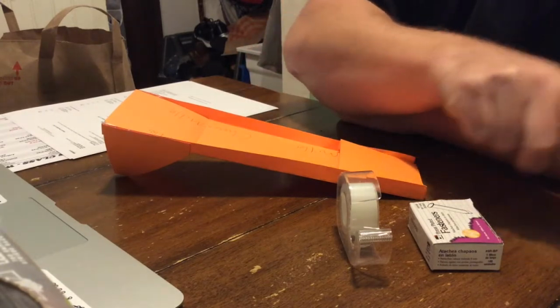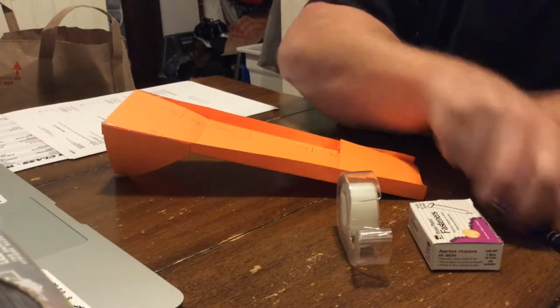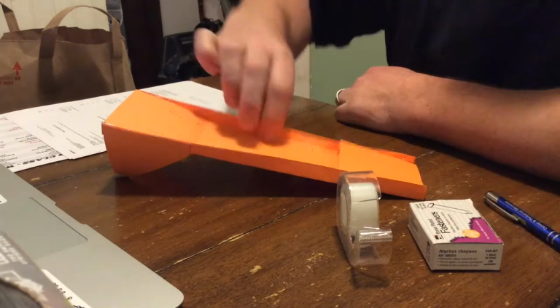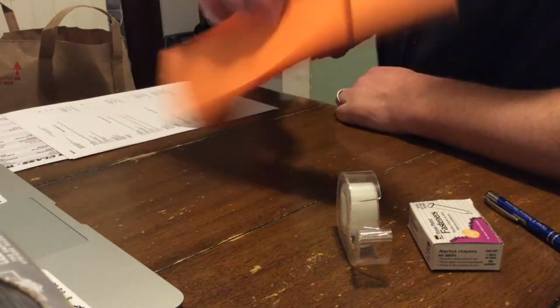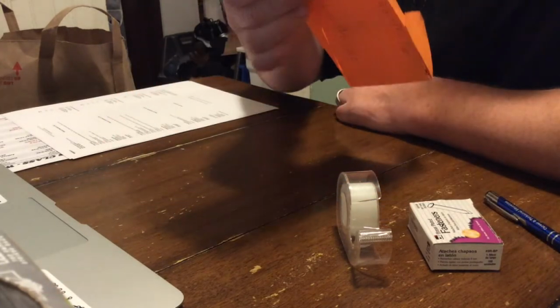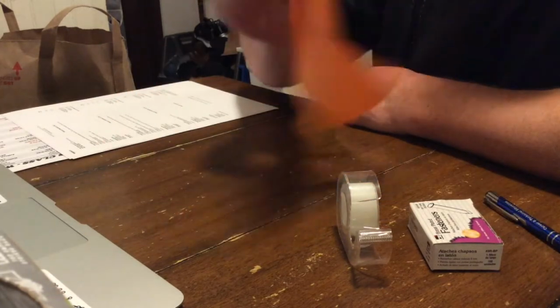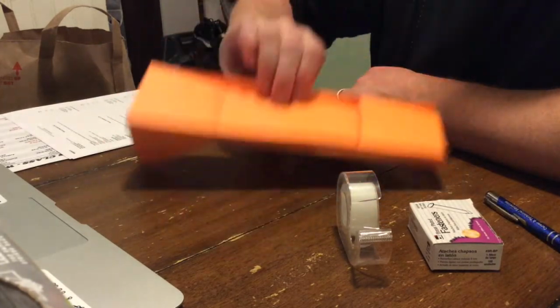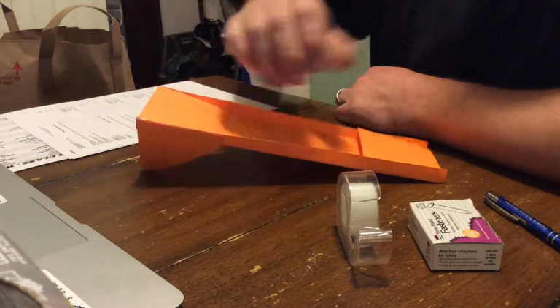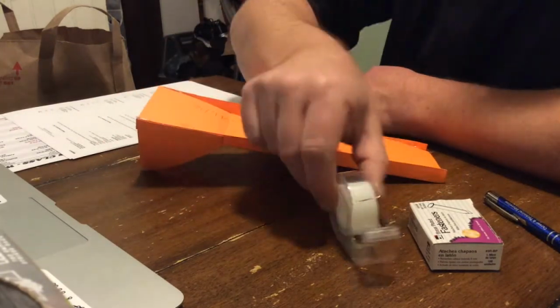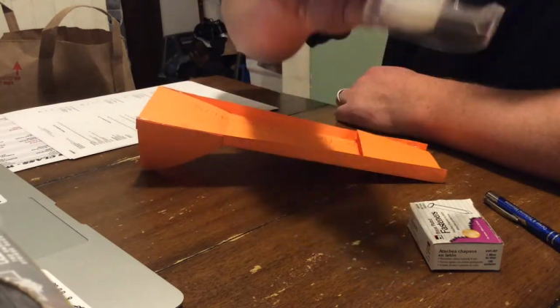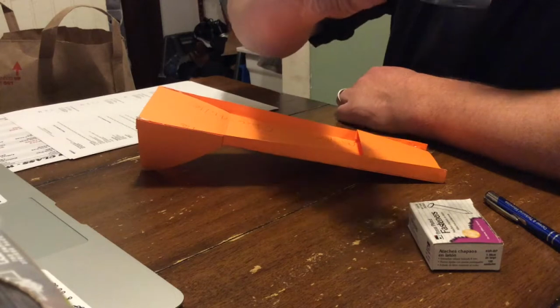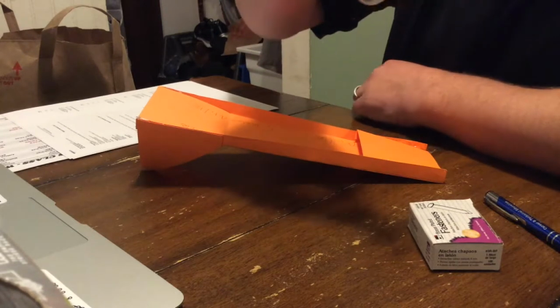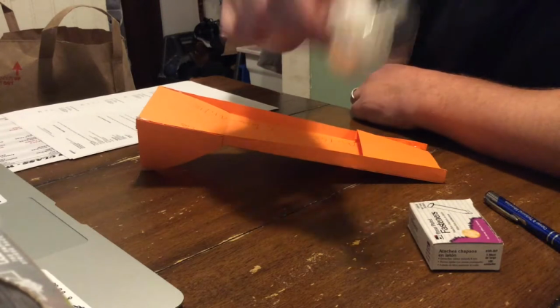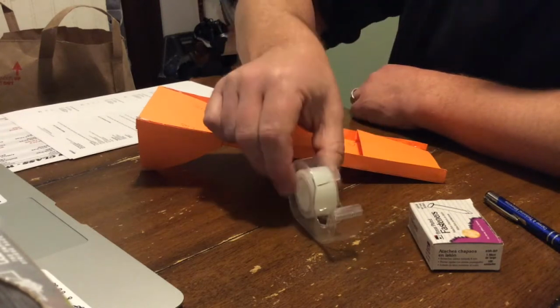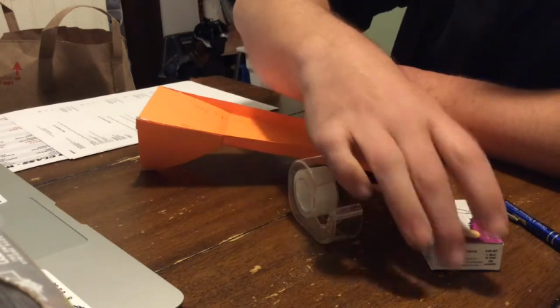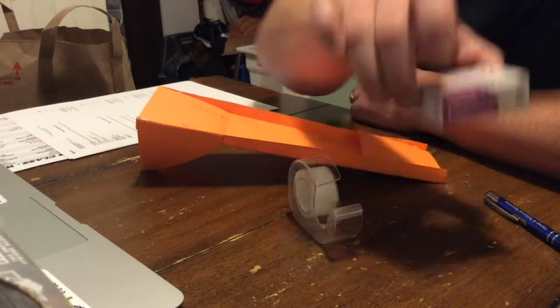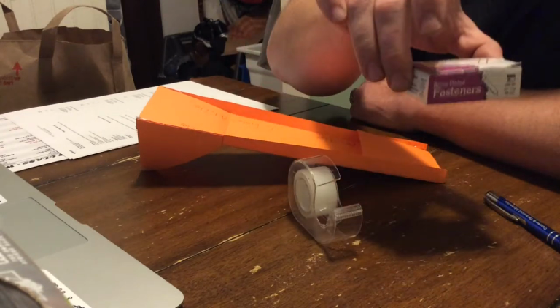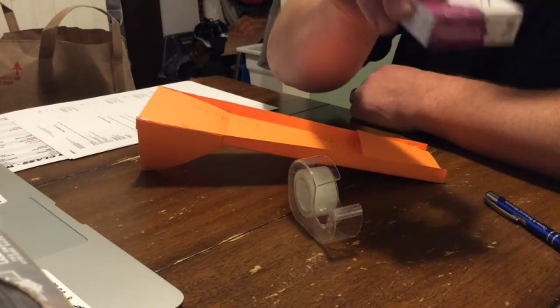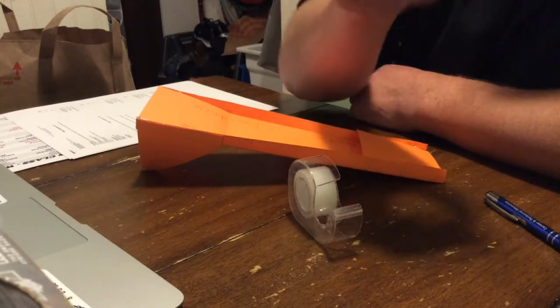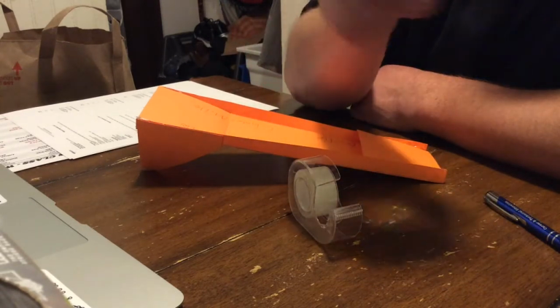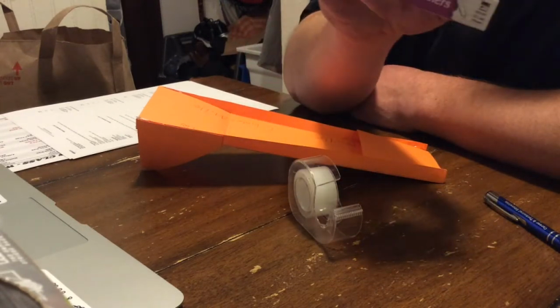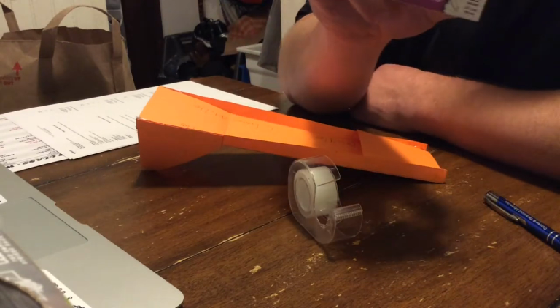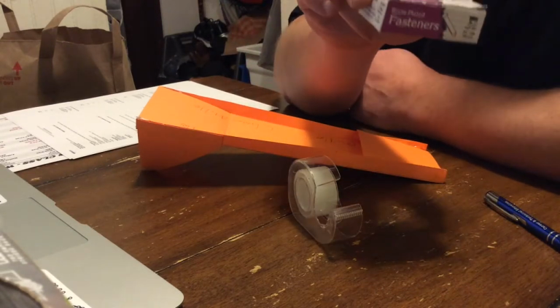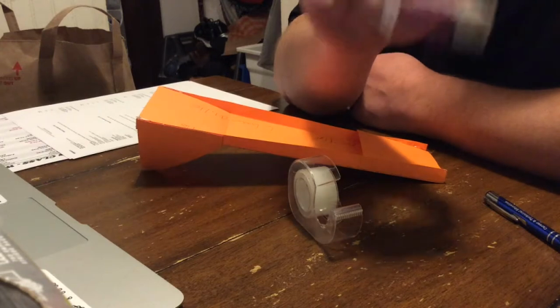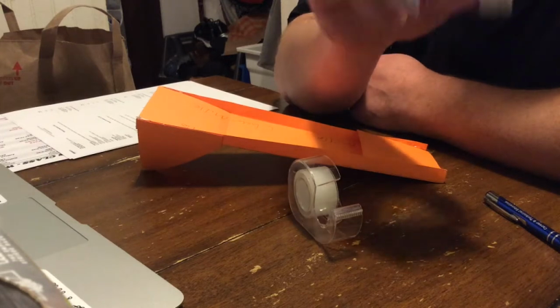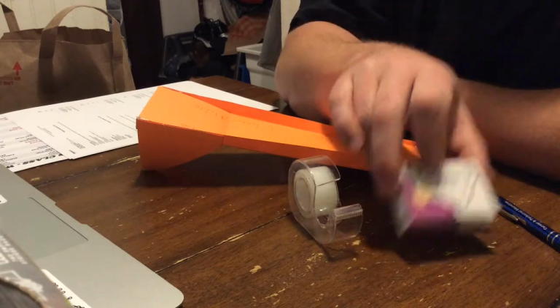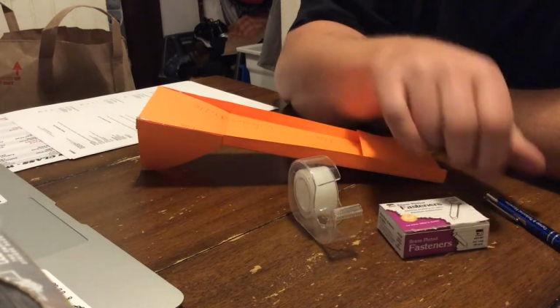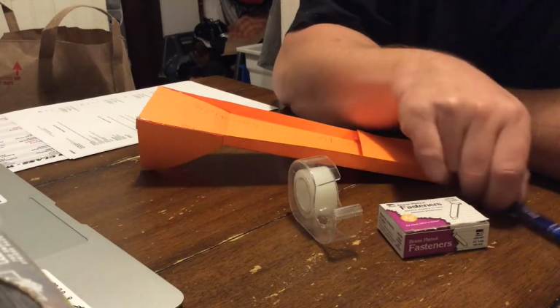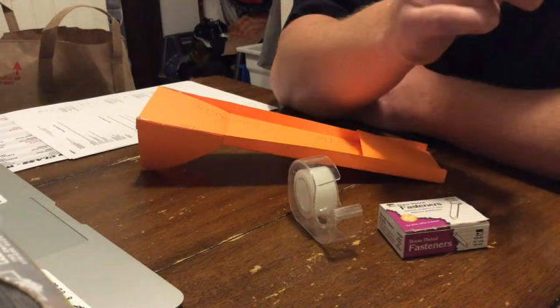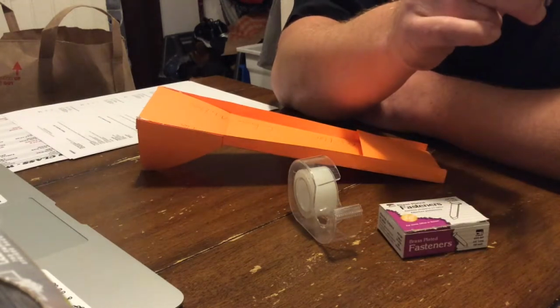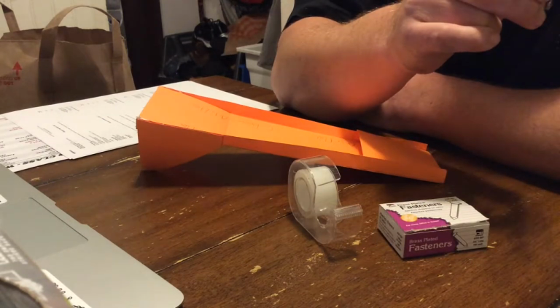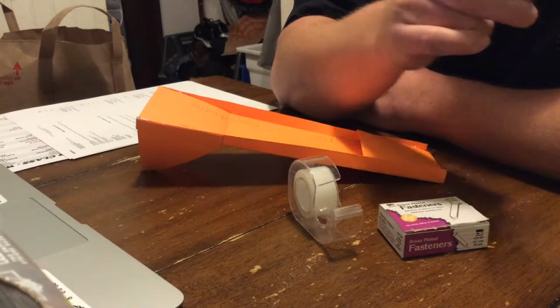Supplies you need are your completed skimmer, tape — which is at the front of my classroom — a fastener, this exact box I'm going to take back to school with me and it will be at the front of my classroom, and then your sharpened pen or pencil.